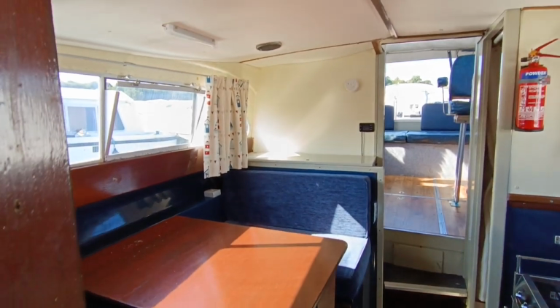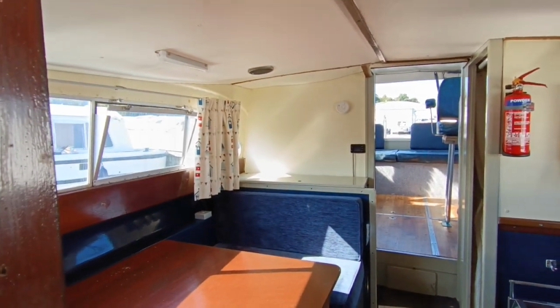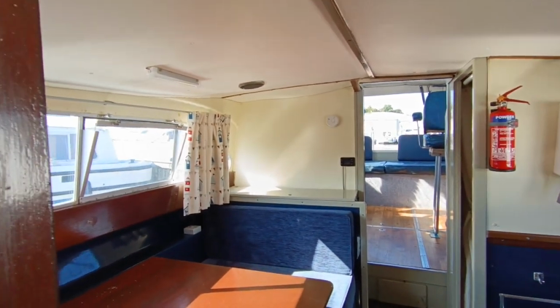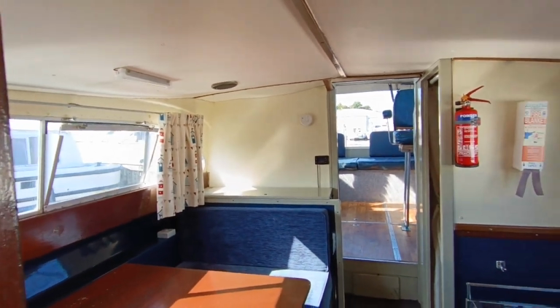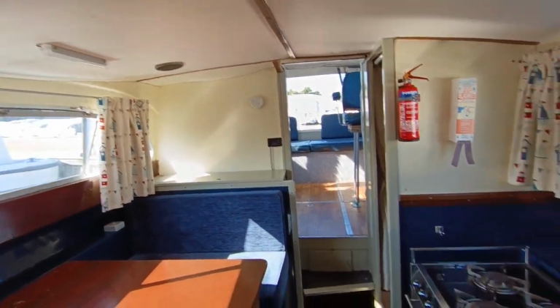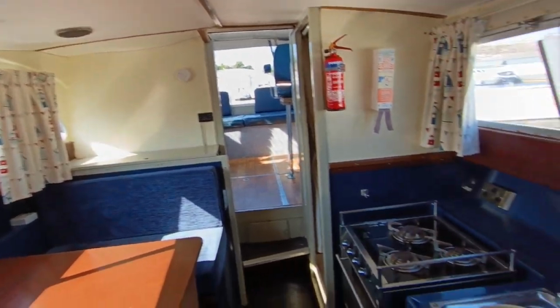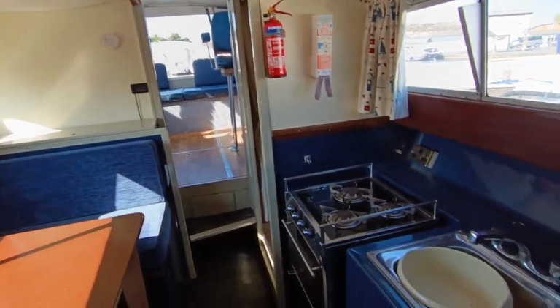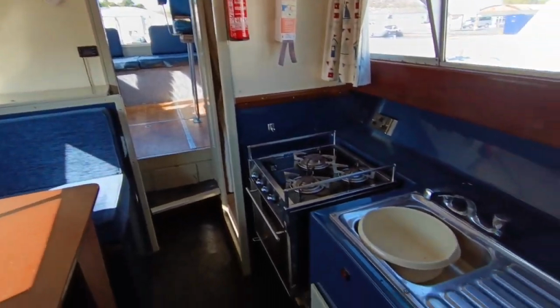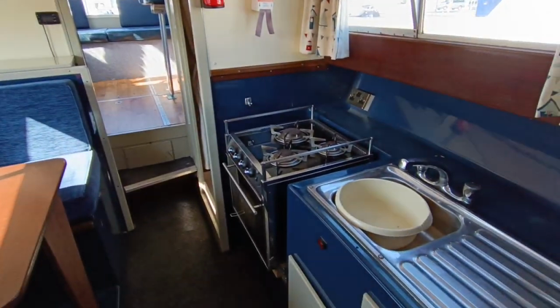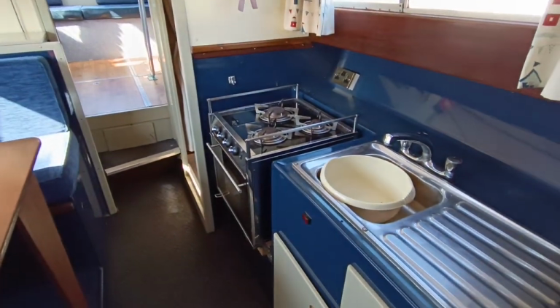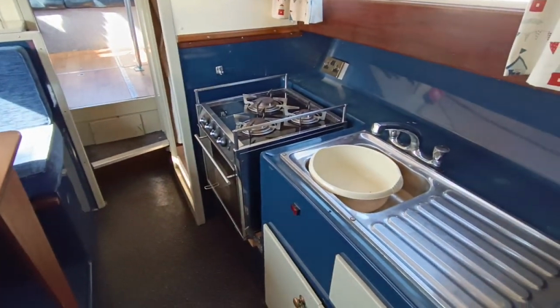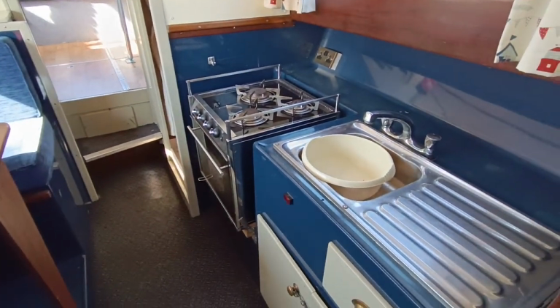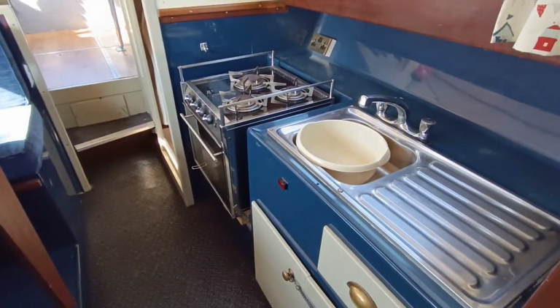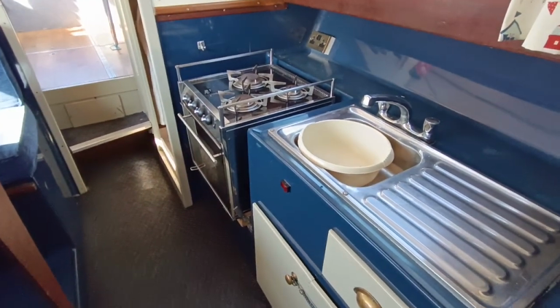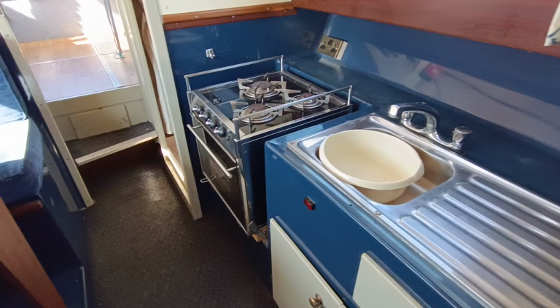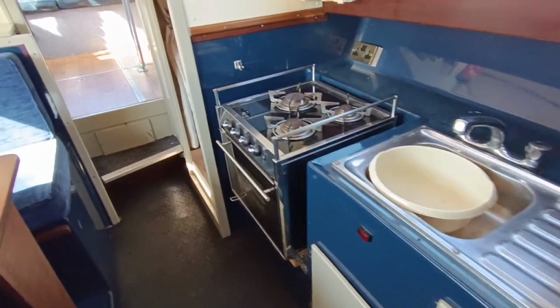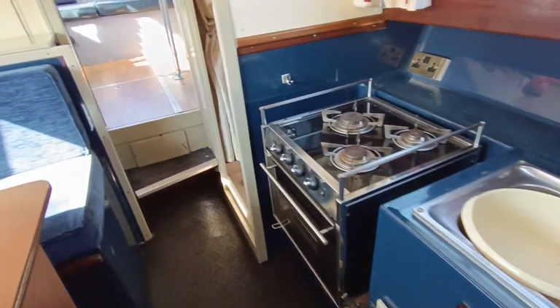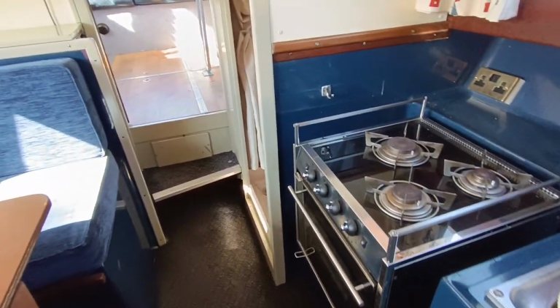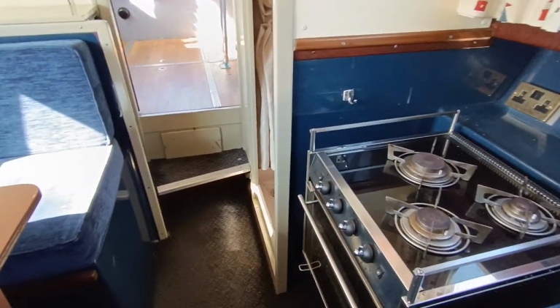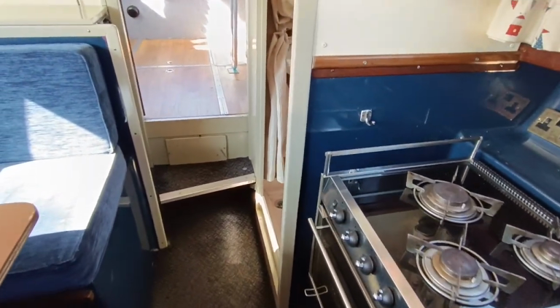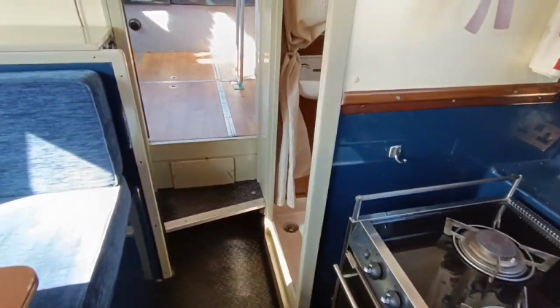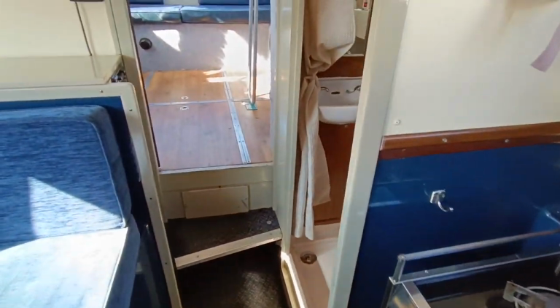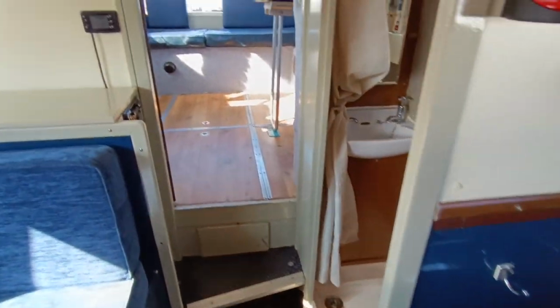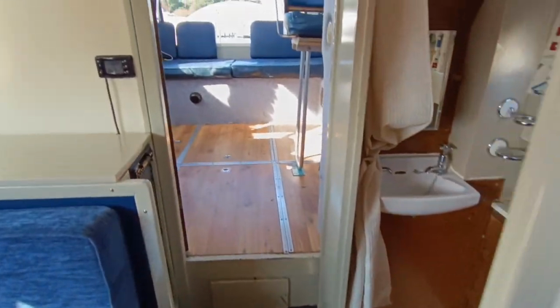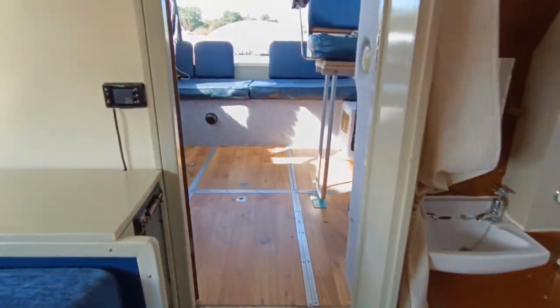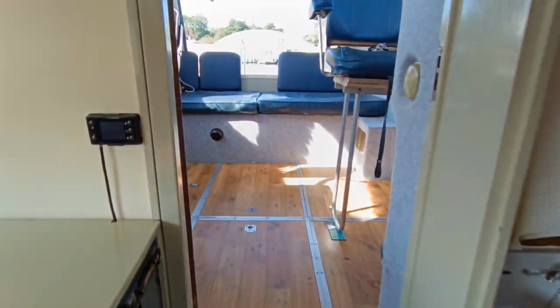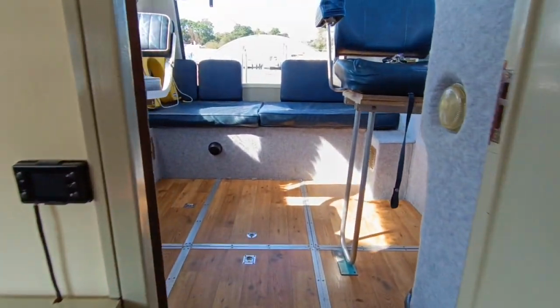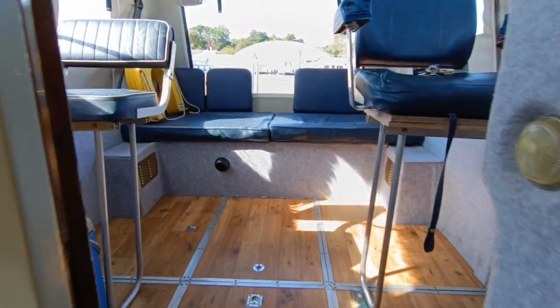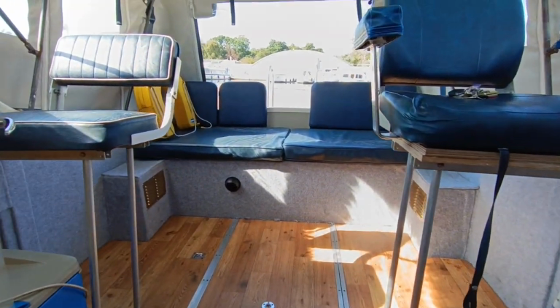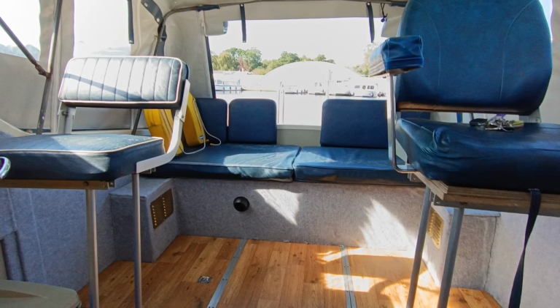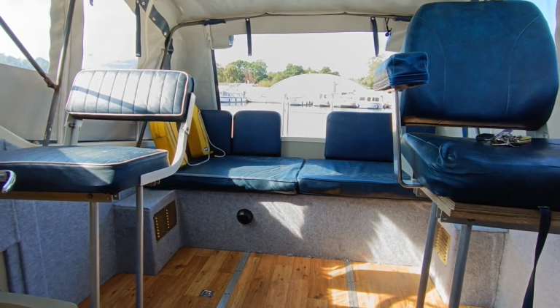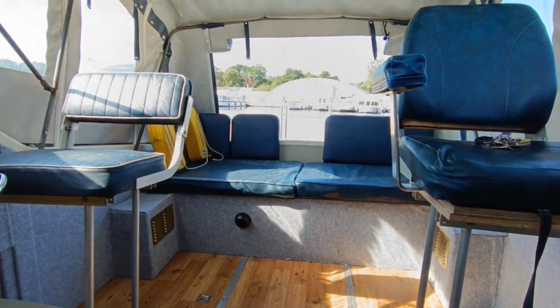If you'd like further information on this nice little Elysian 27 diesel river cruiser, please contact me, Steve Biggs, at bowshednorfolk.com. Thanks for watching.